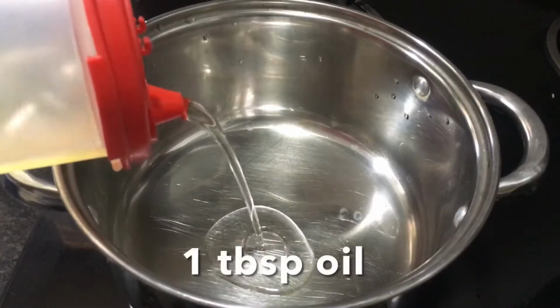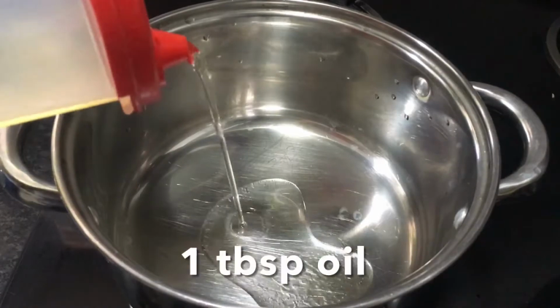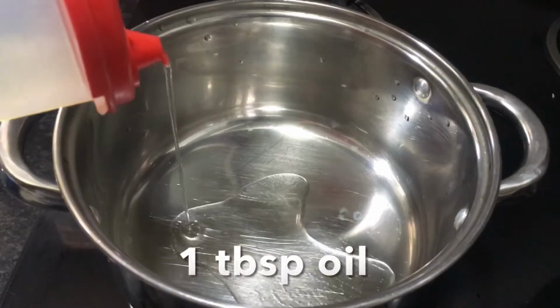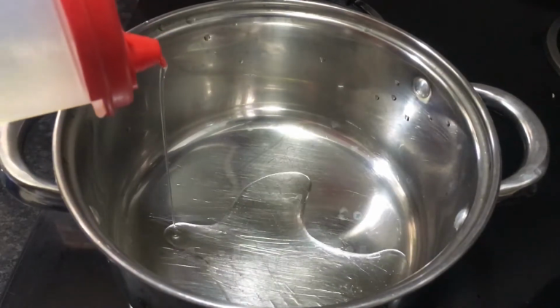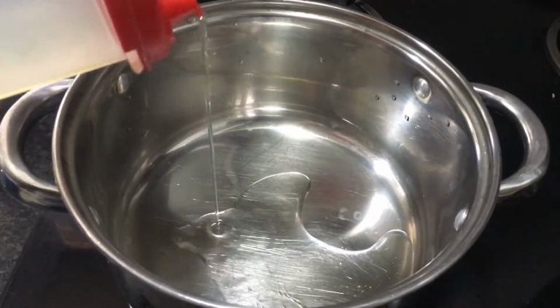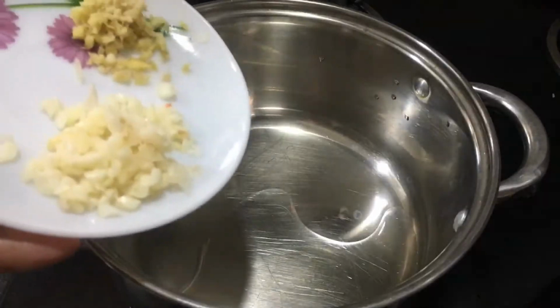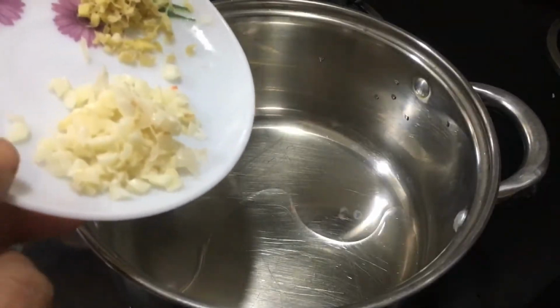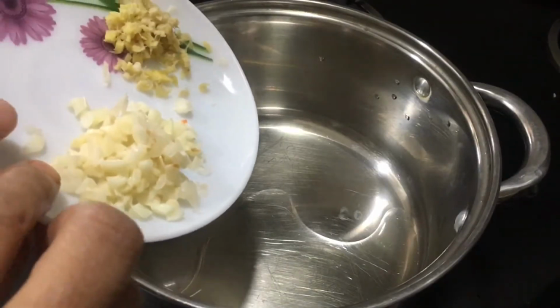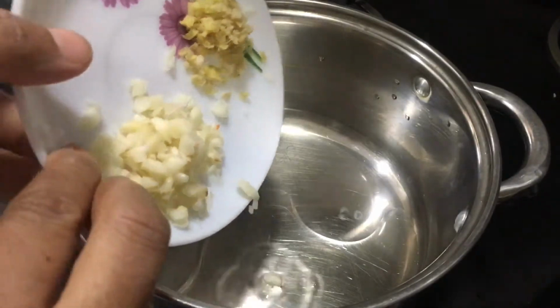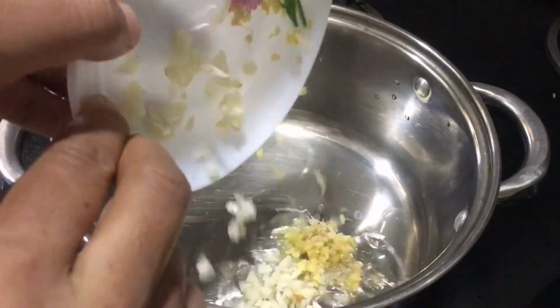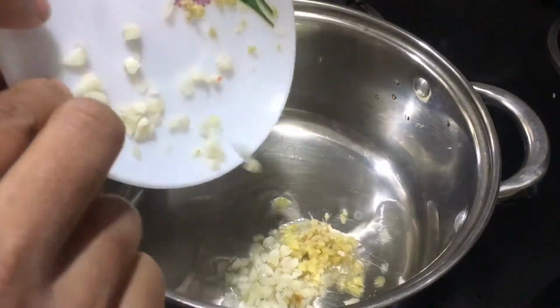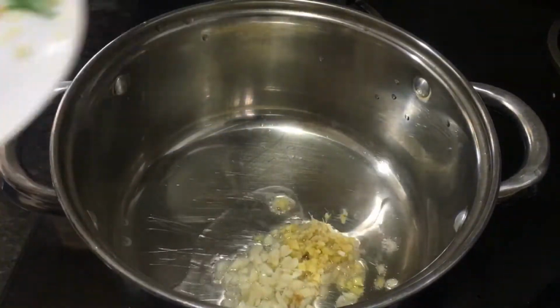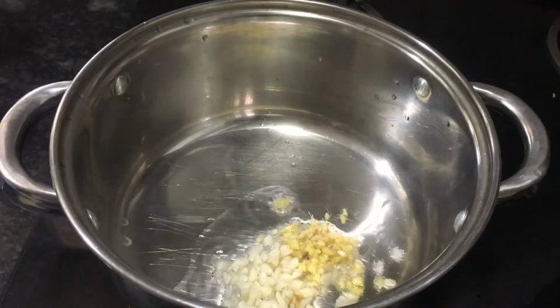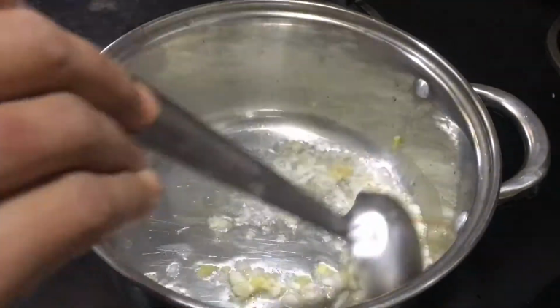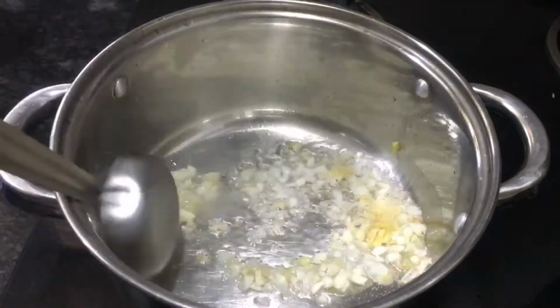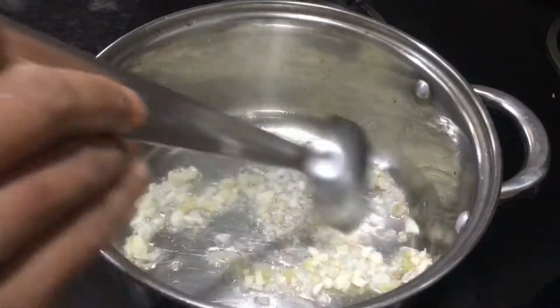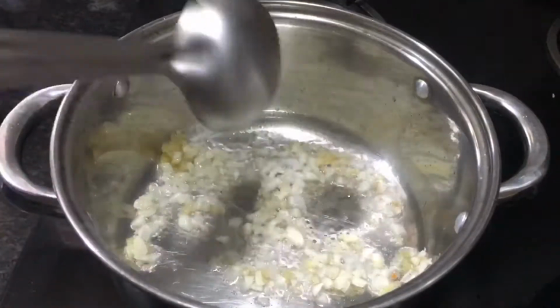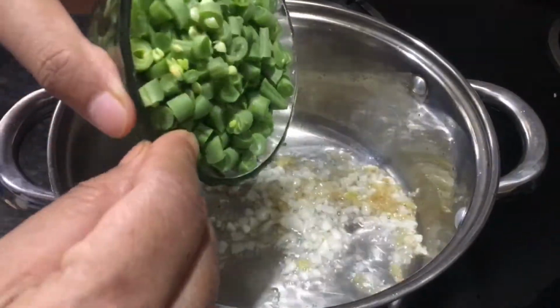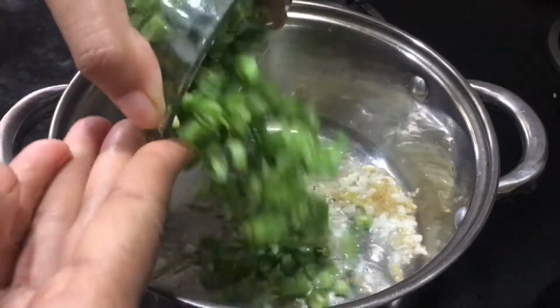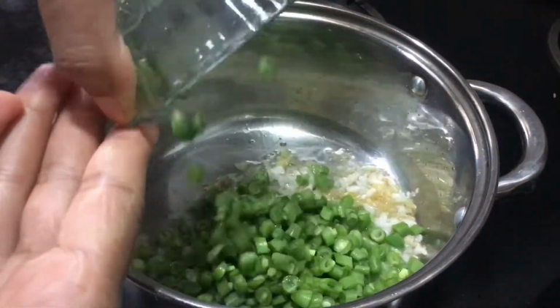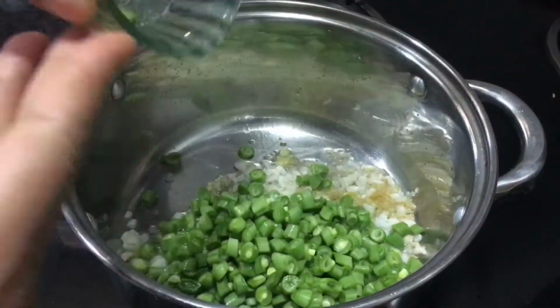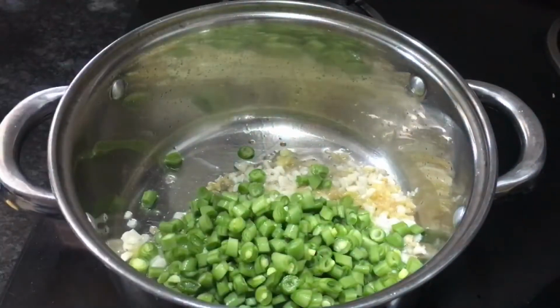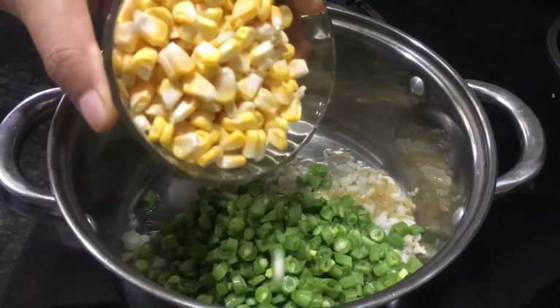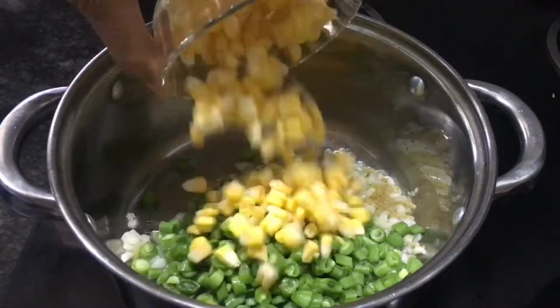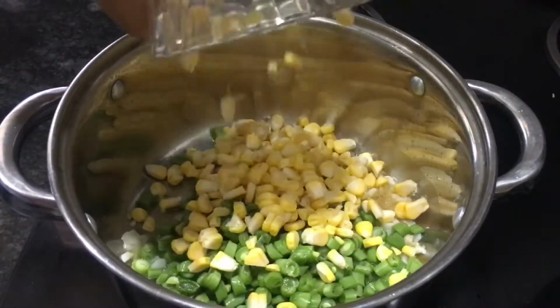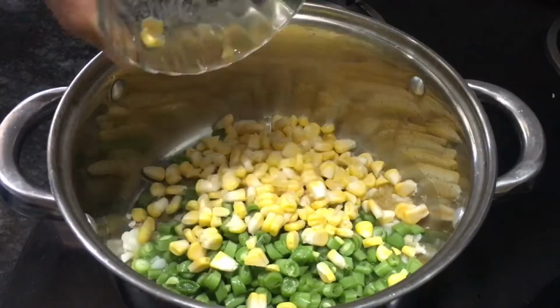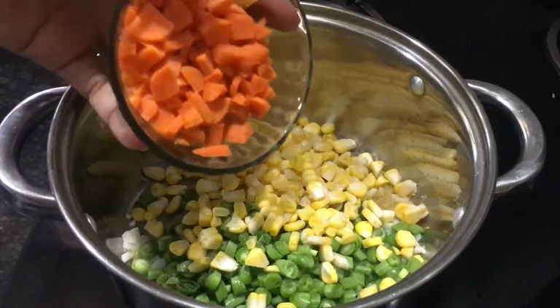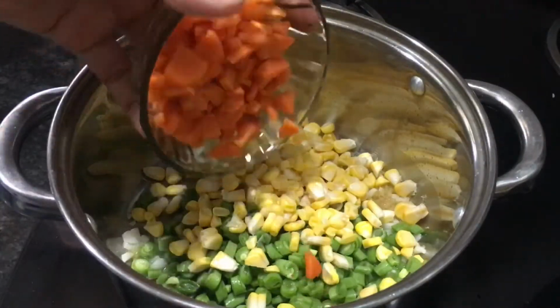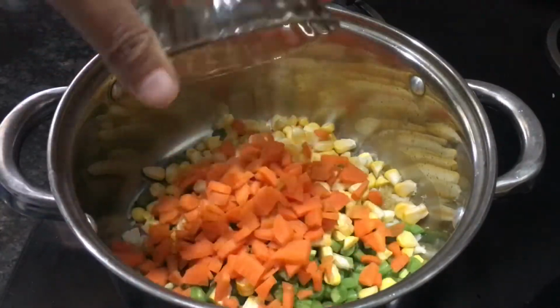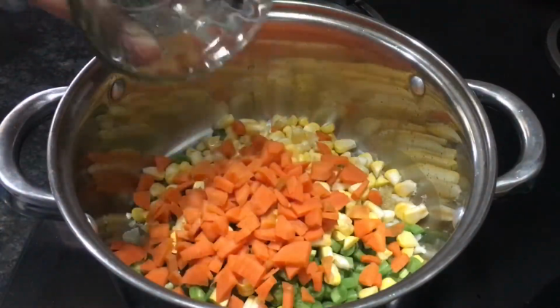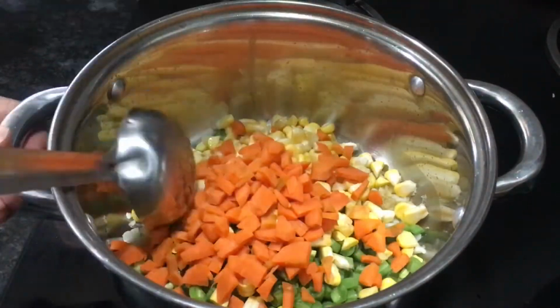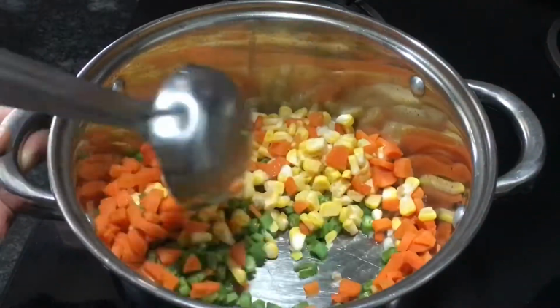Heat 1 tbsp oil in a pan and add garlic and ginger and sauté them until it turns aromatic. Add chopped beans, boiled sweet corn and carrots, and sauté them on a high flame for 2-3 minutes.